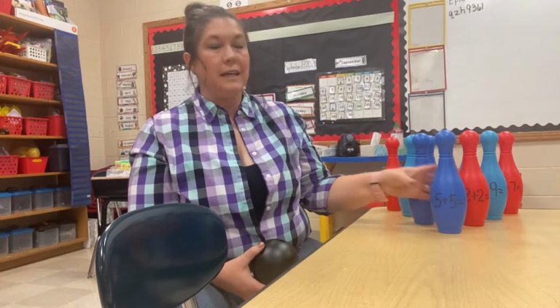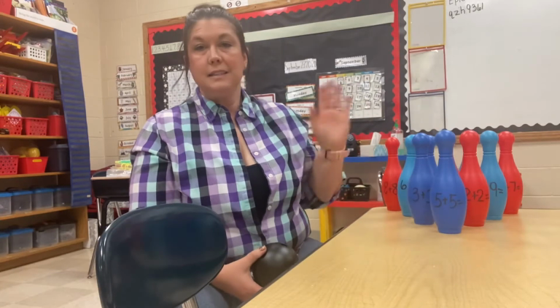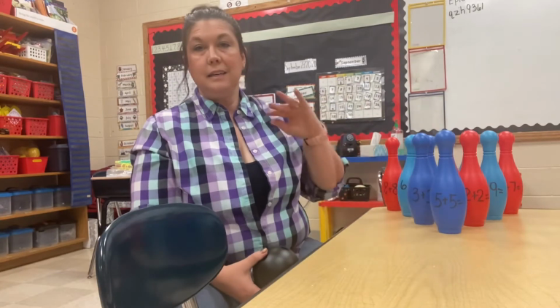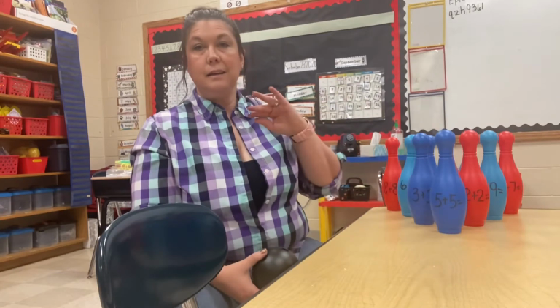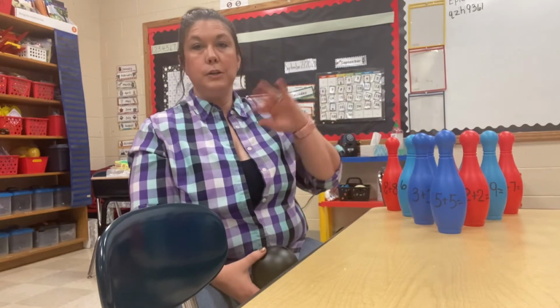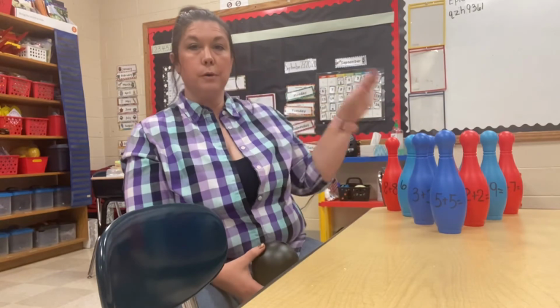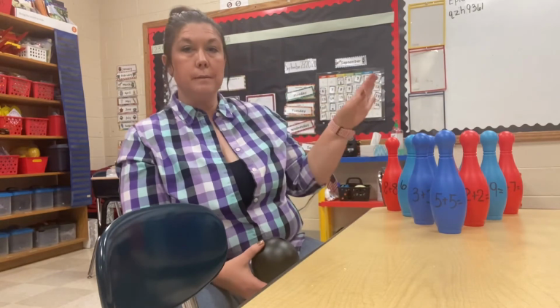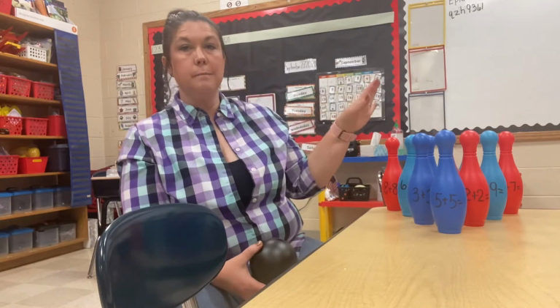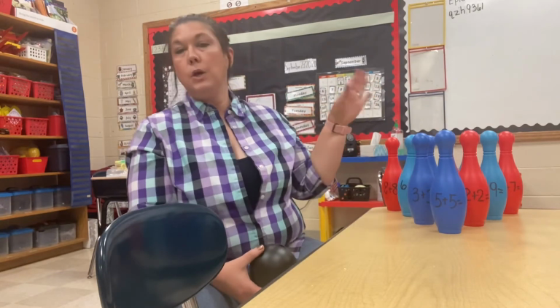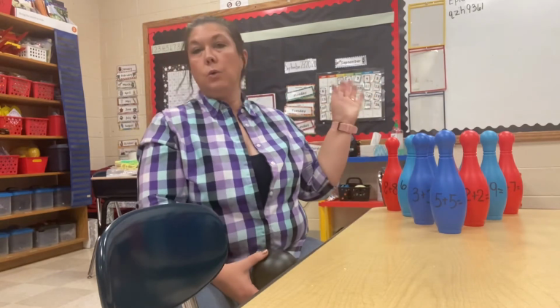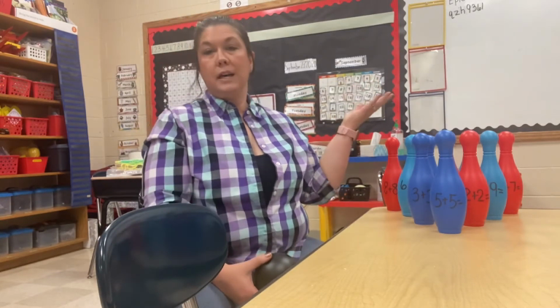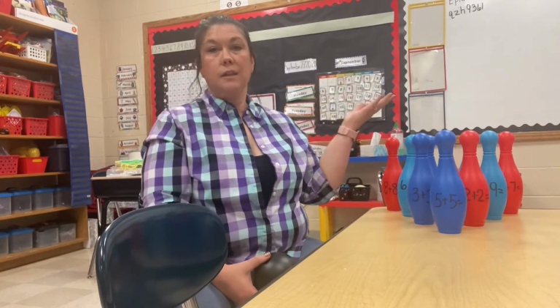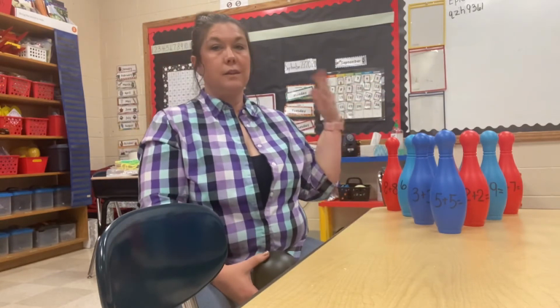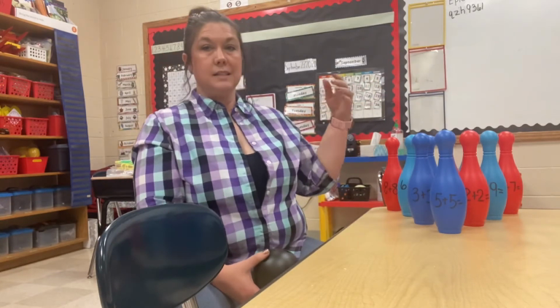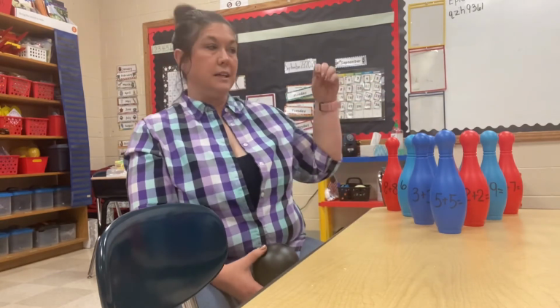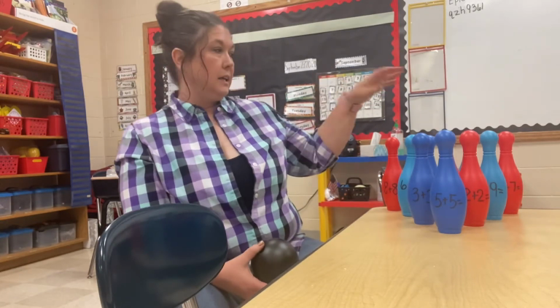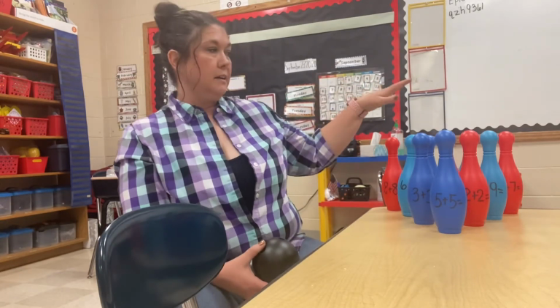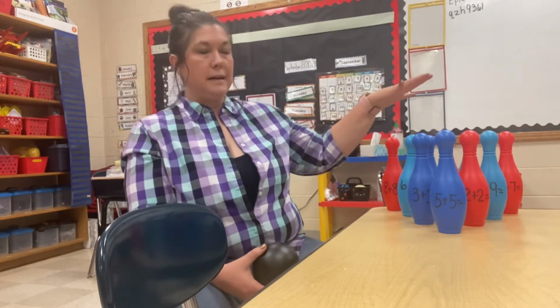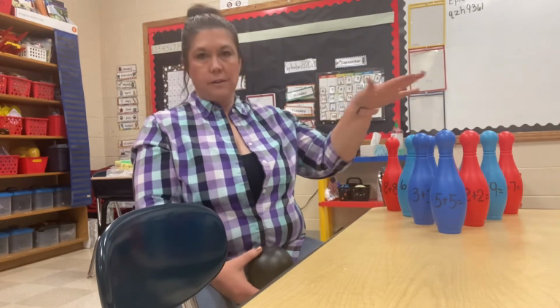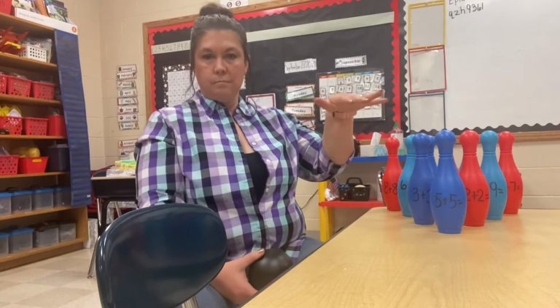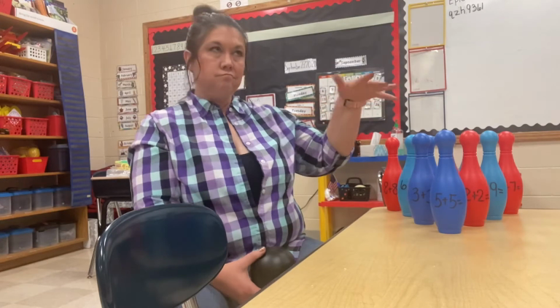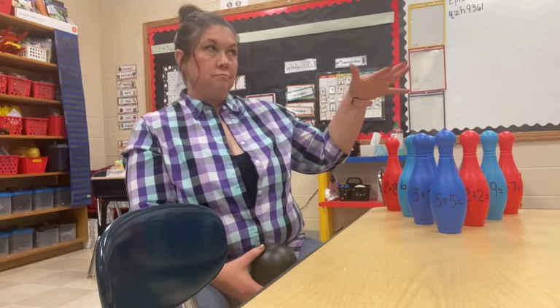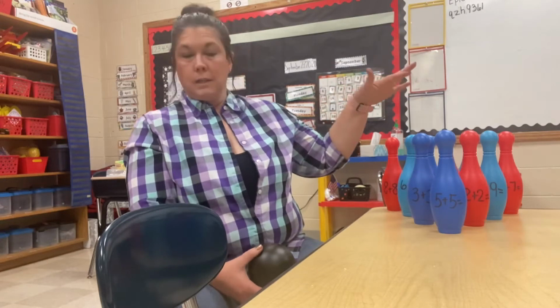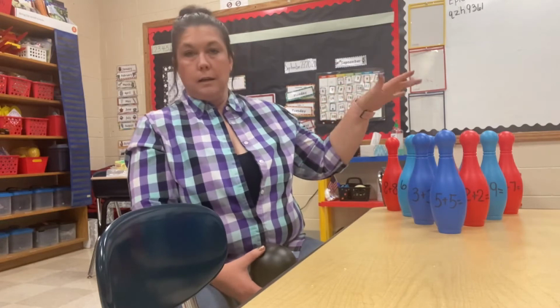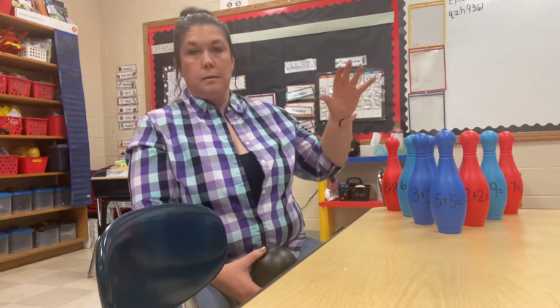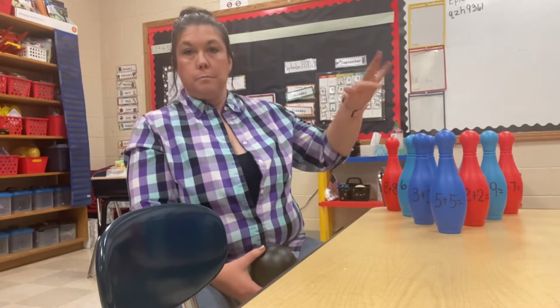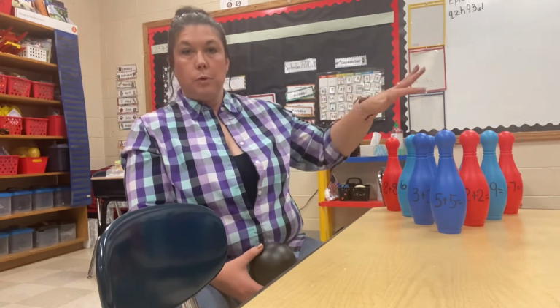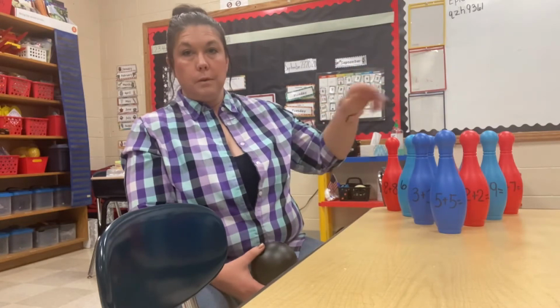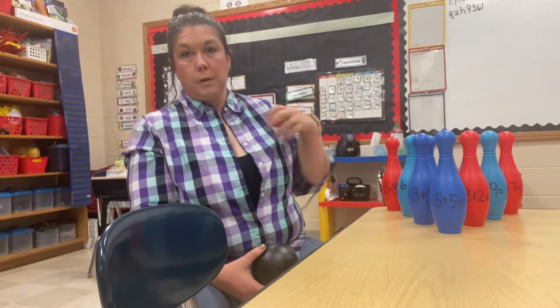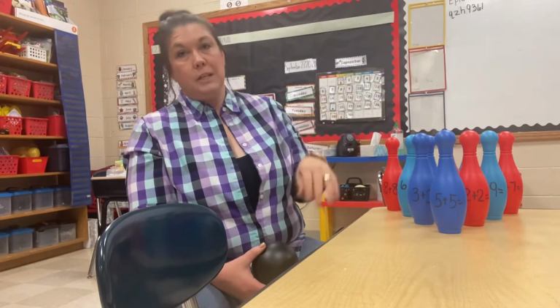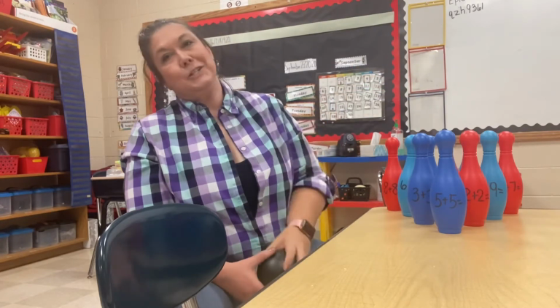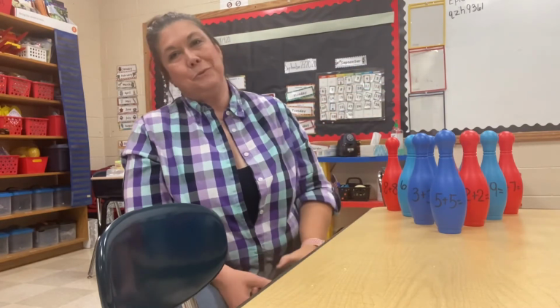5 plus 5 equals 10. And if I knocked 3 or 4 of them down, I'd have to tell 3 or 4 of them, set them back up, then it's my partner's turn. Easy. You can program them with any kind of math problem, computation that you want.